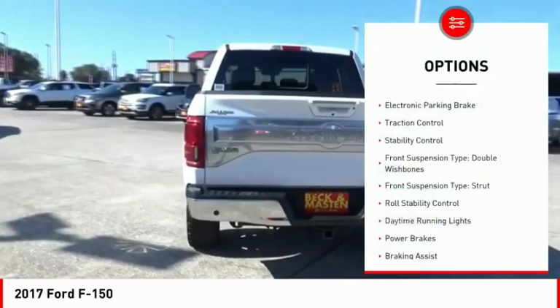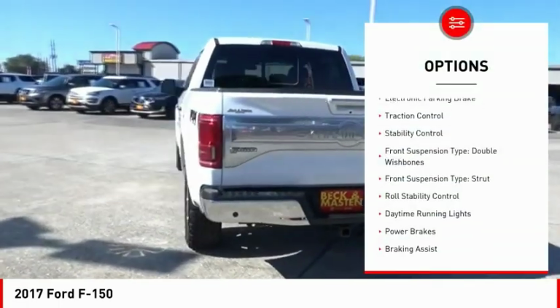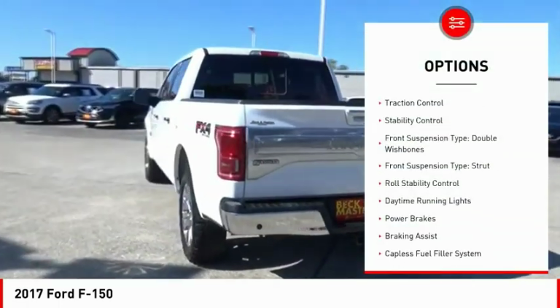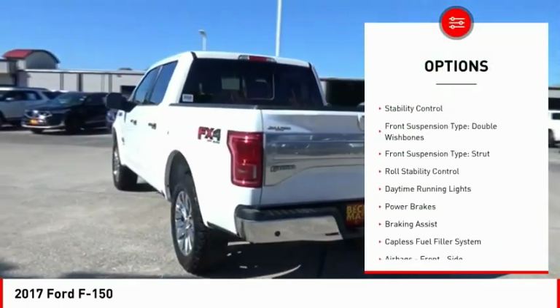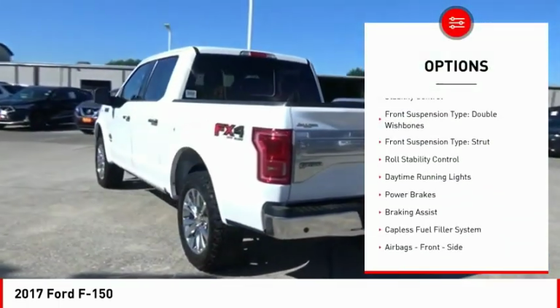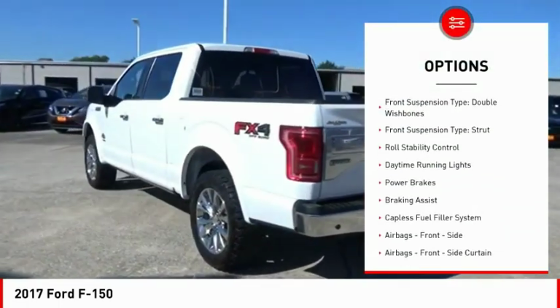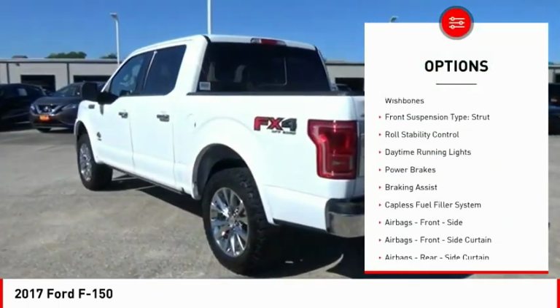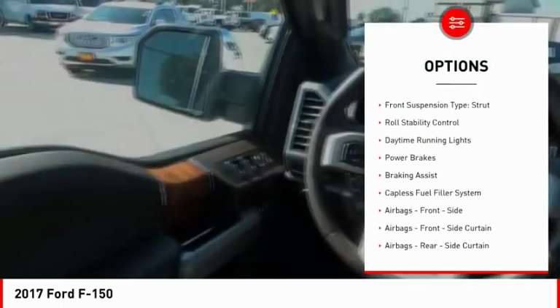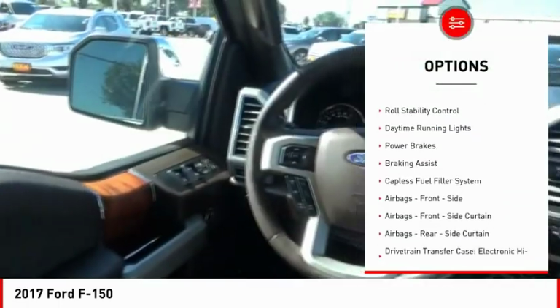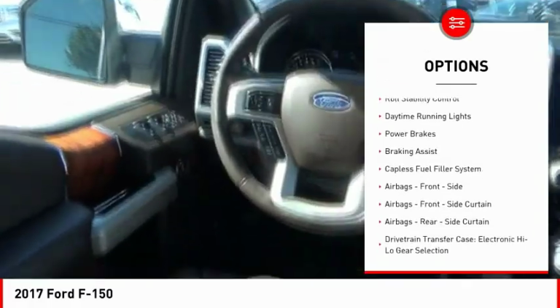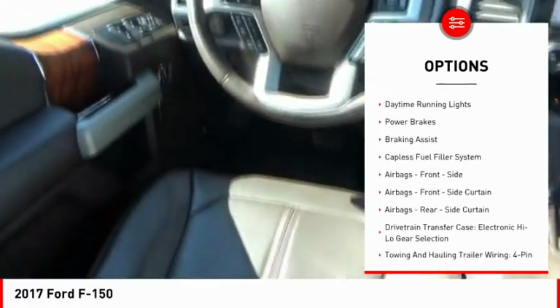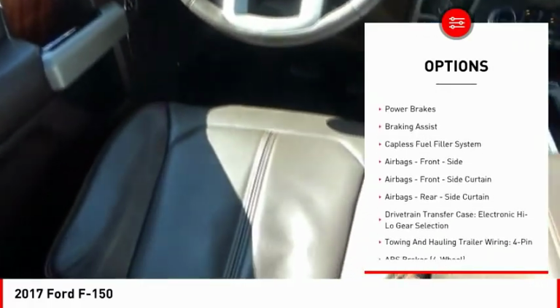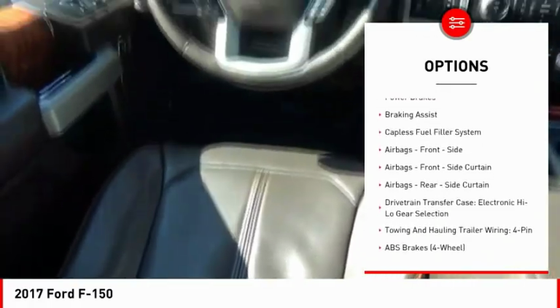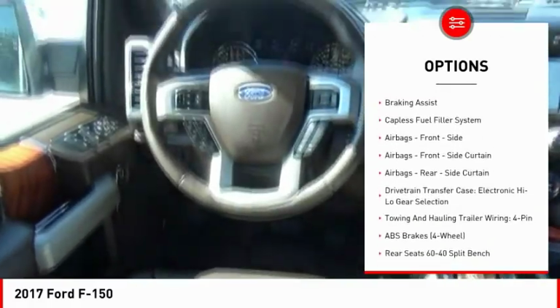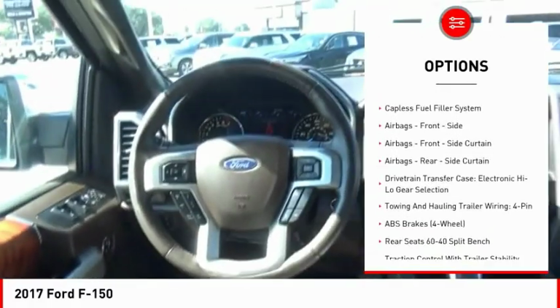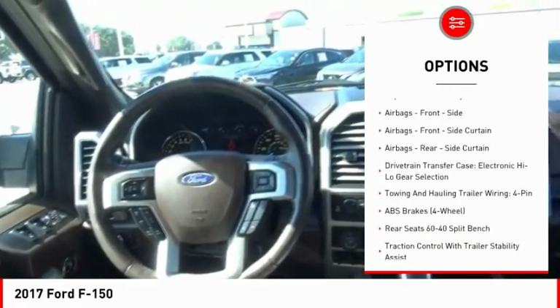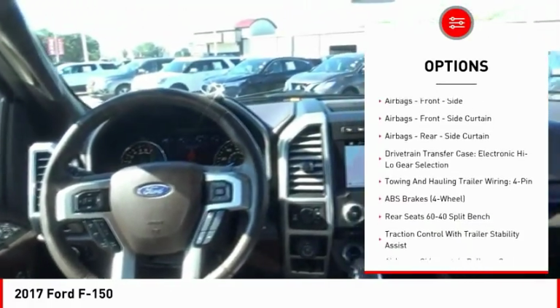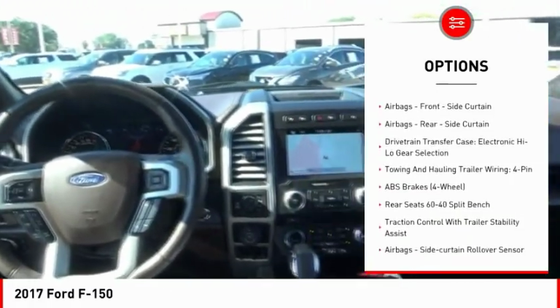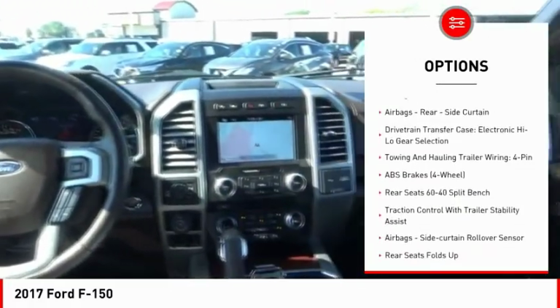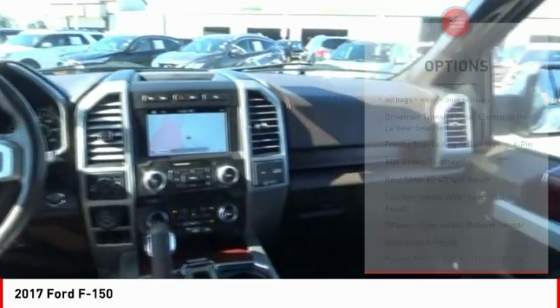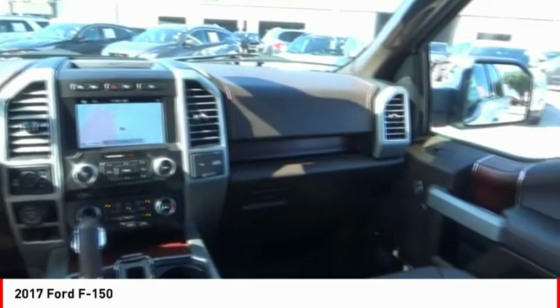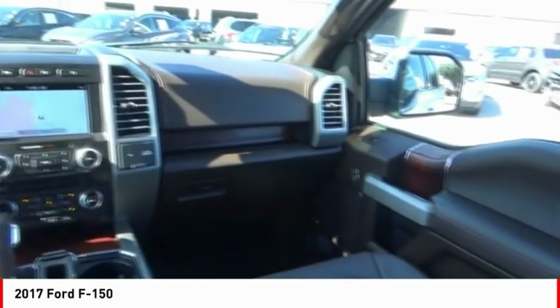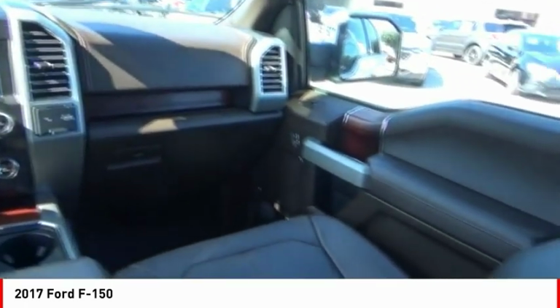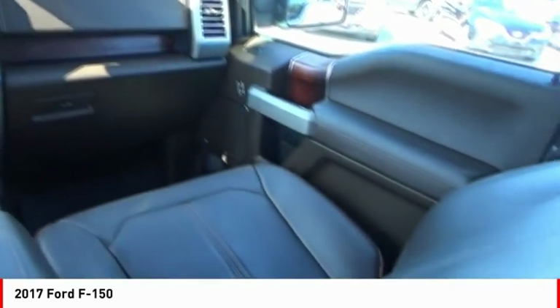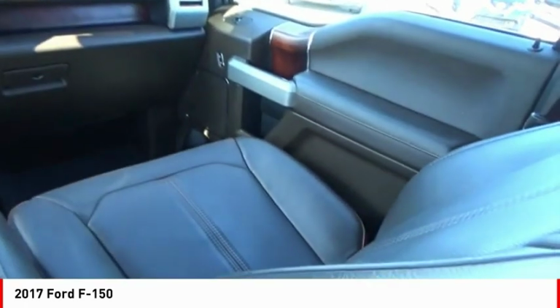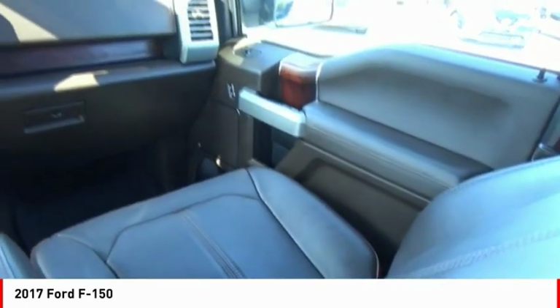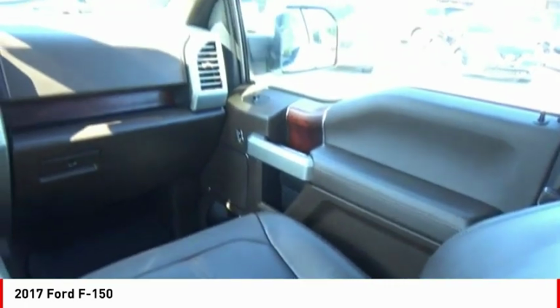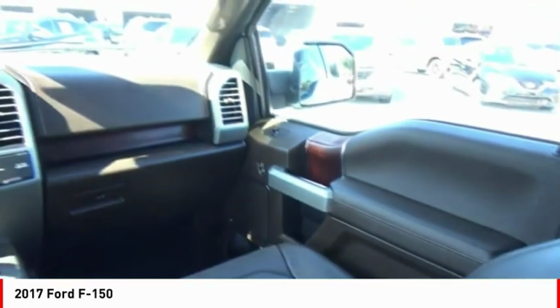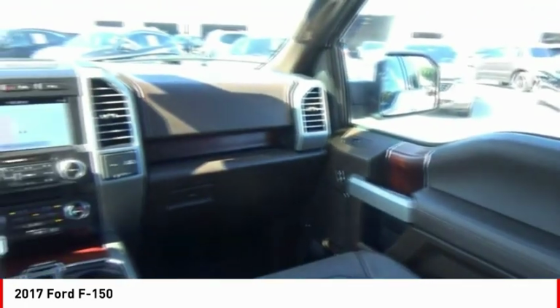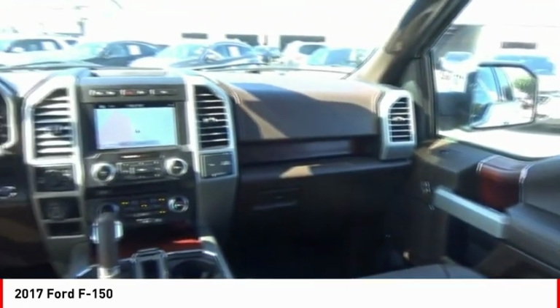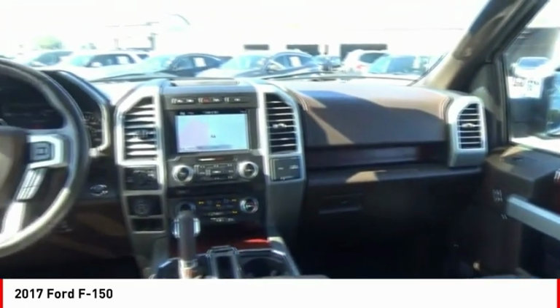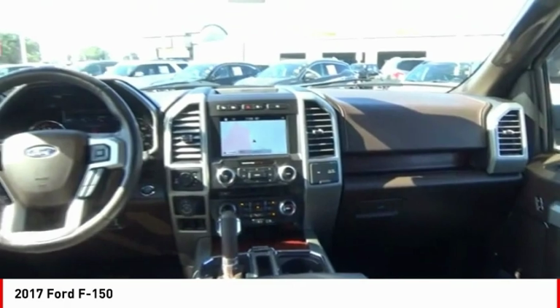Electronic parking brake, traction control, stability control, front suspension type: double wishbones, front suspension type: strut, roll stability control, daytime running lights, power brakes, braking assist, capless fuel filler system.